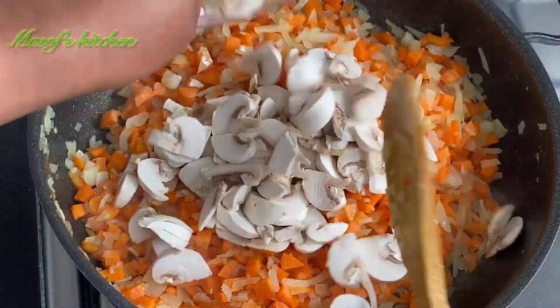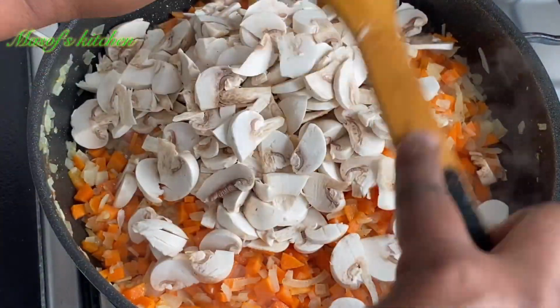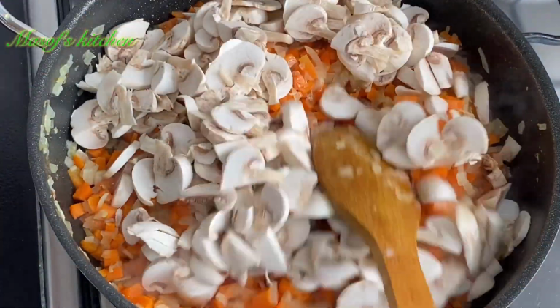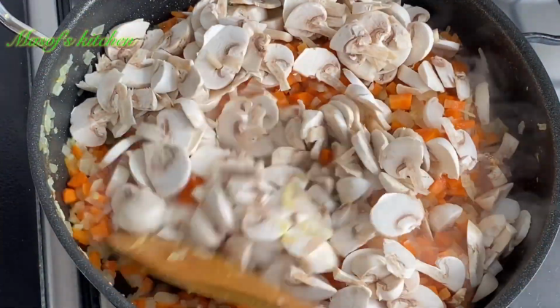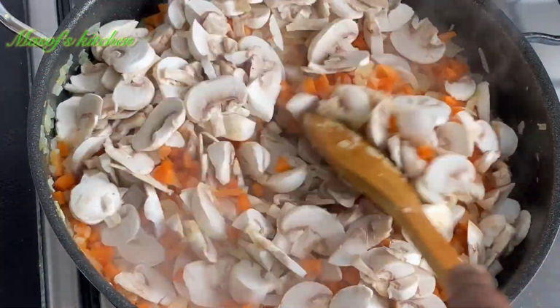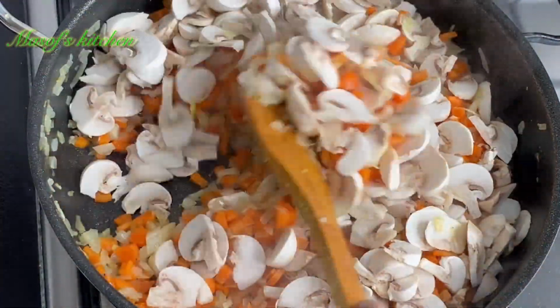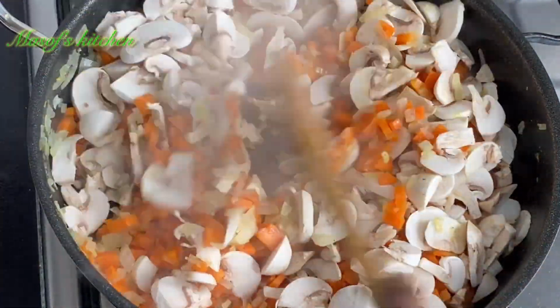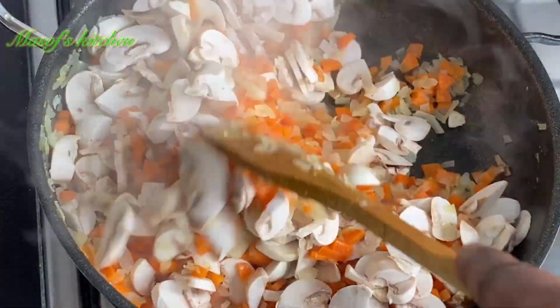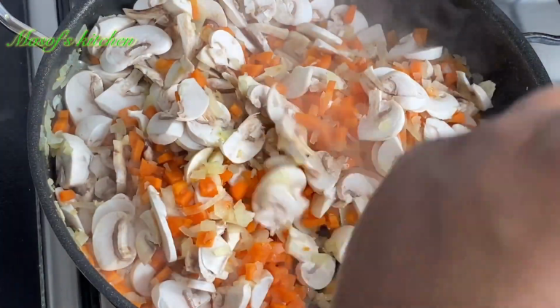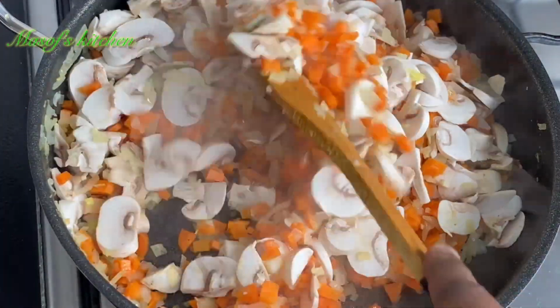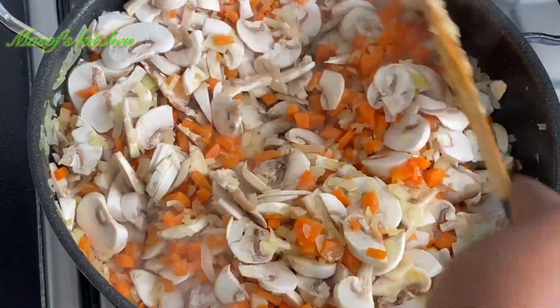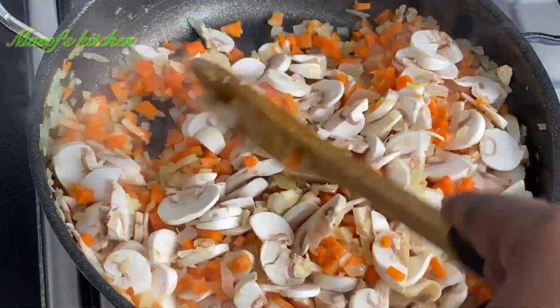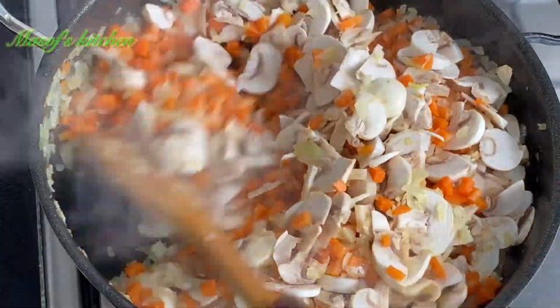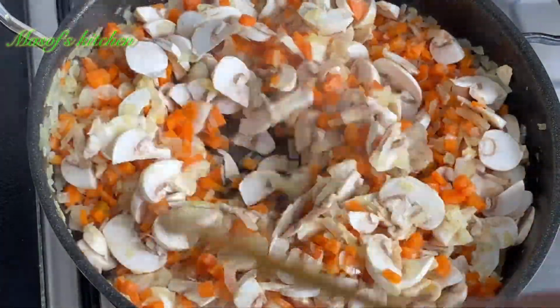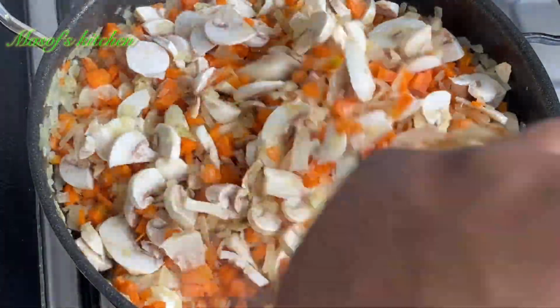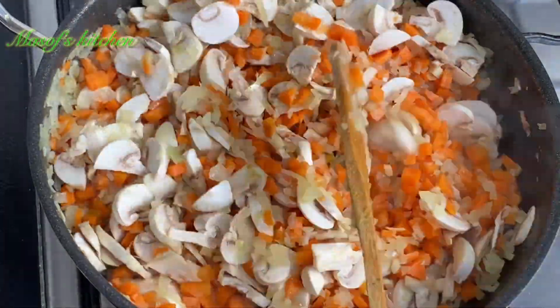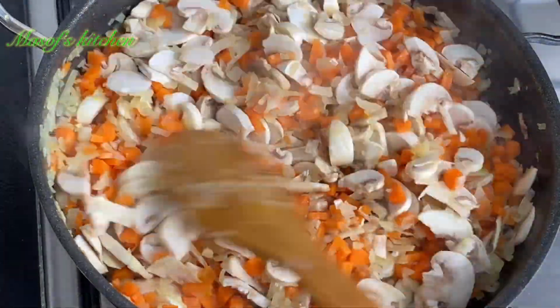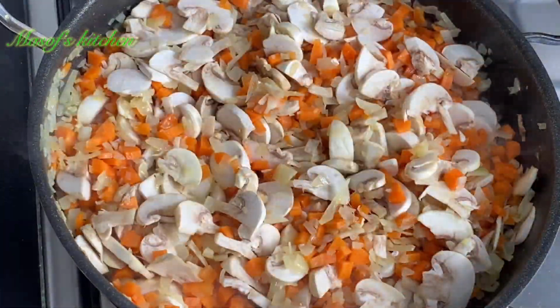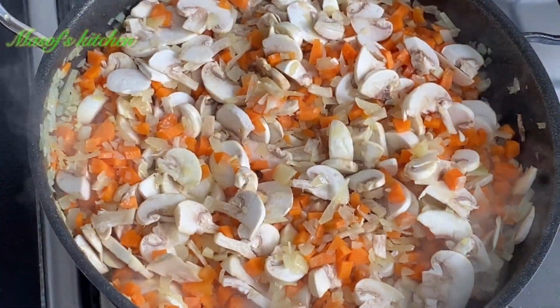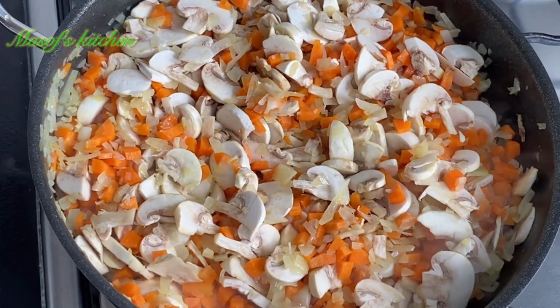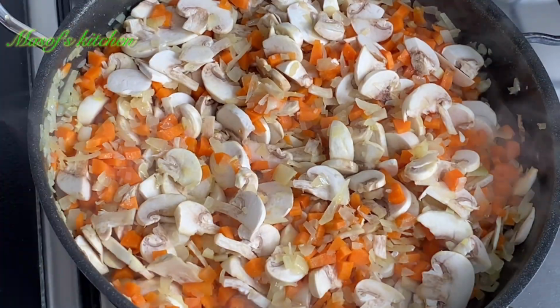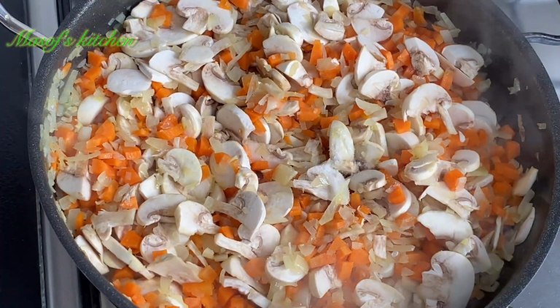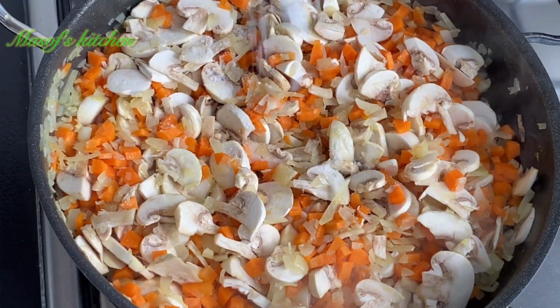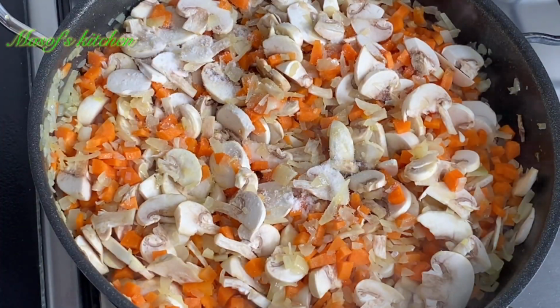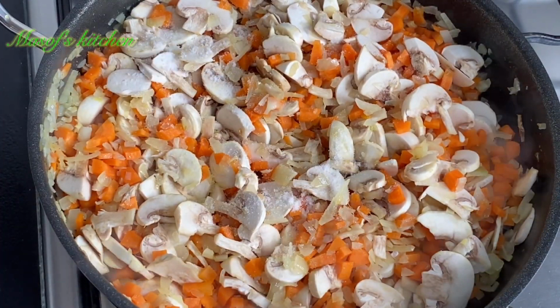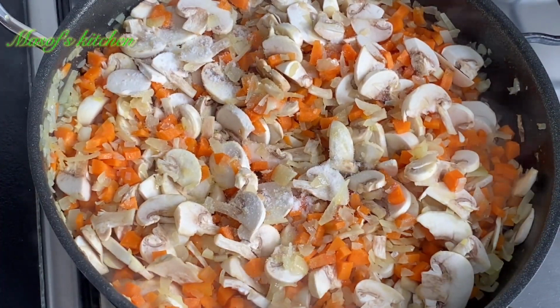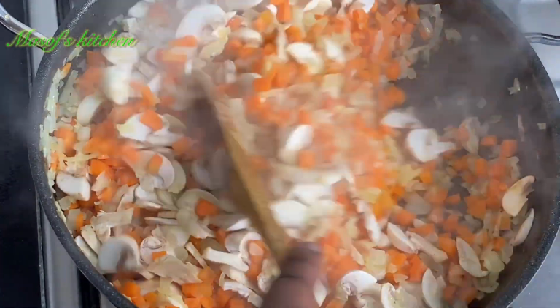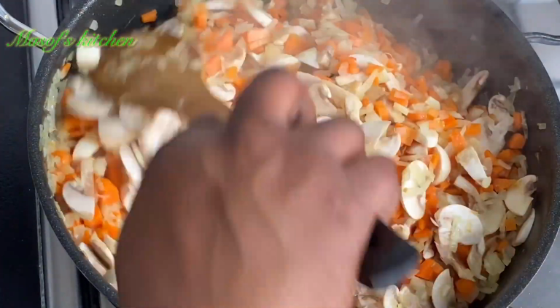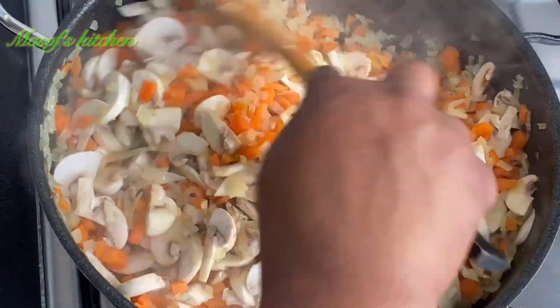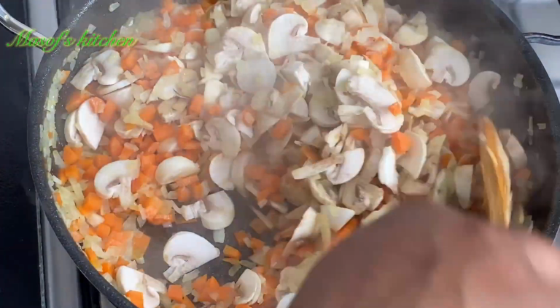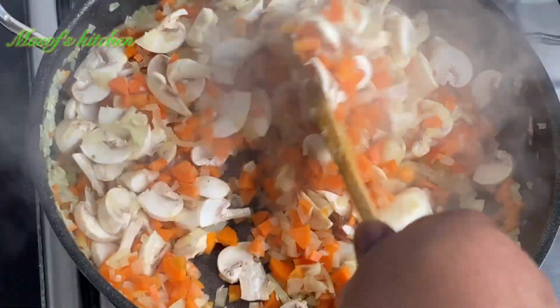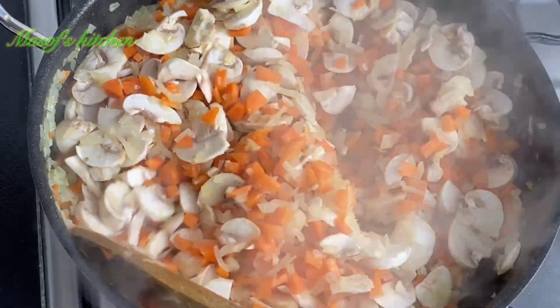I'll go ahead and add in my mushrooms and then mix this all together. I'll add a bit of salt to bring some taste into these veggies.